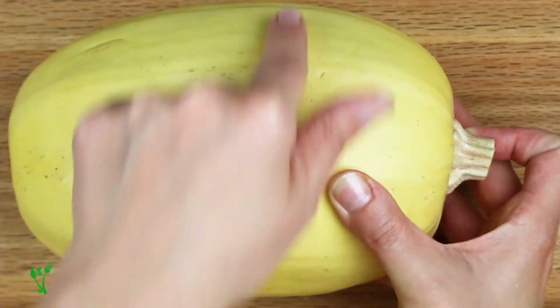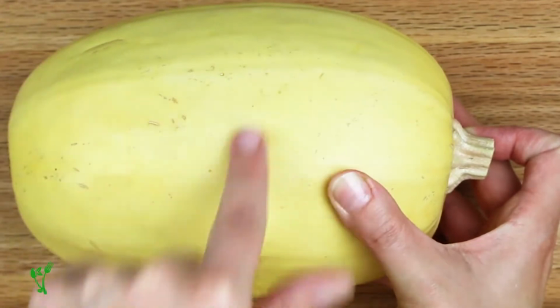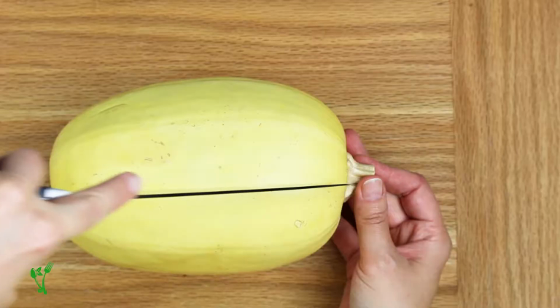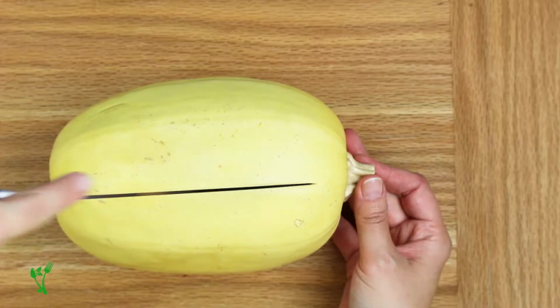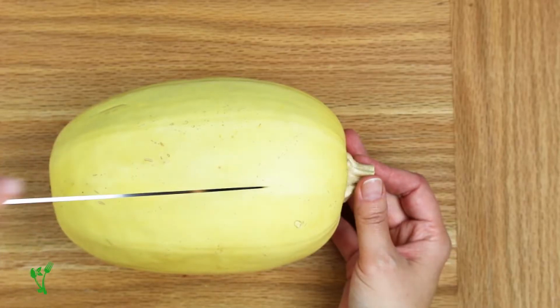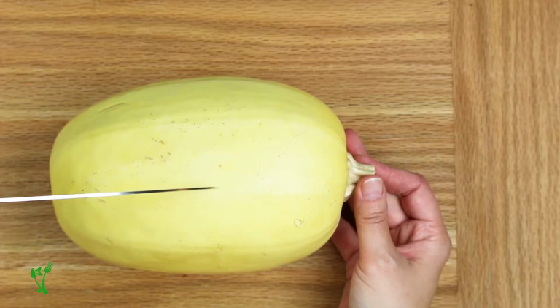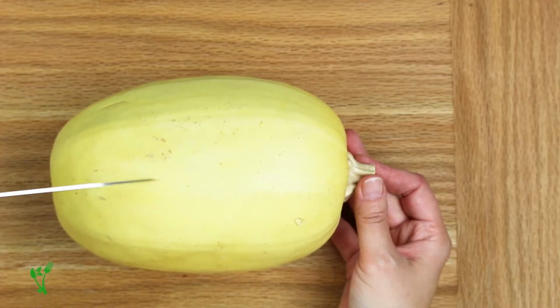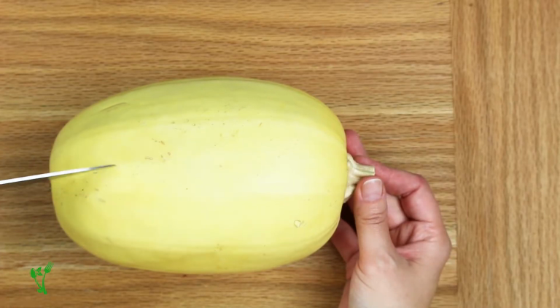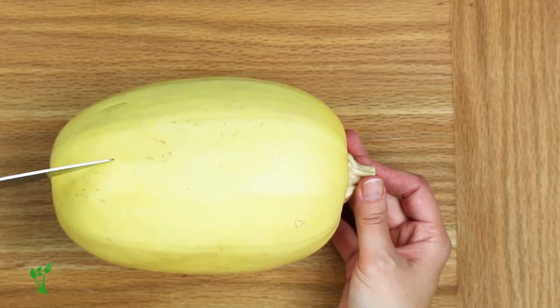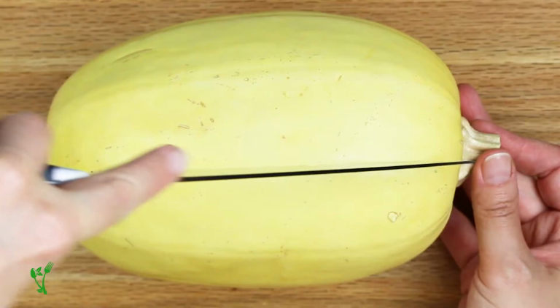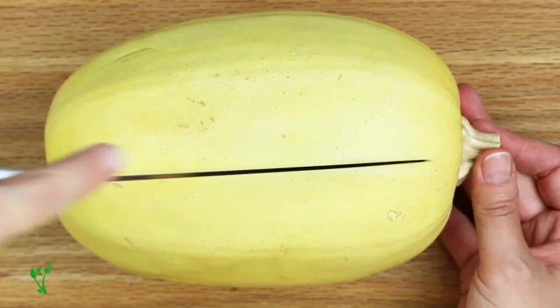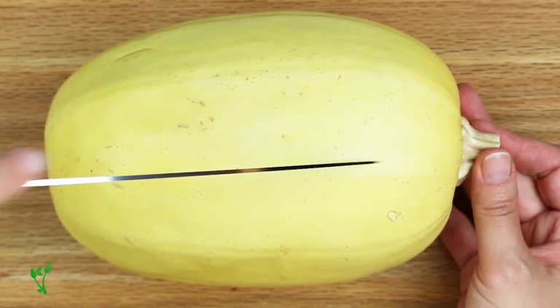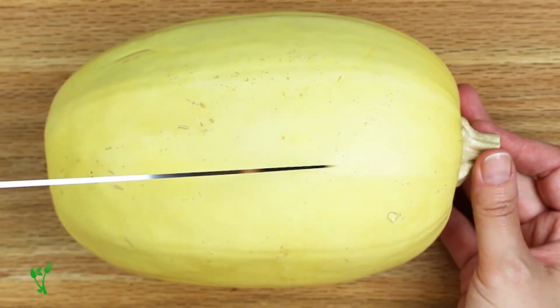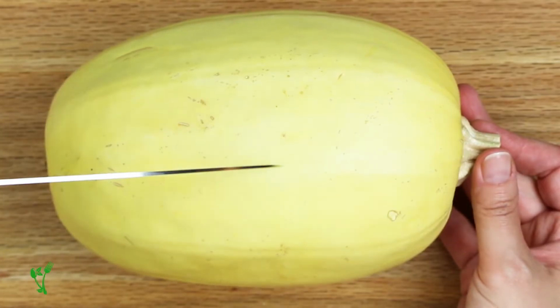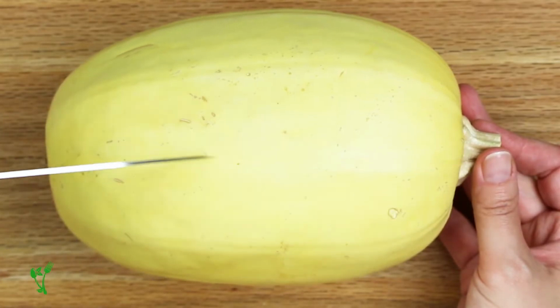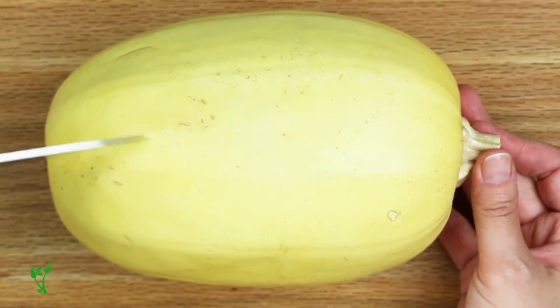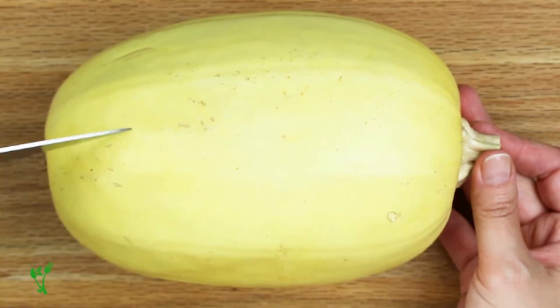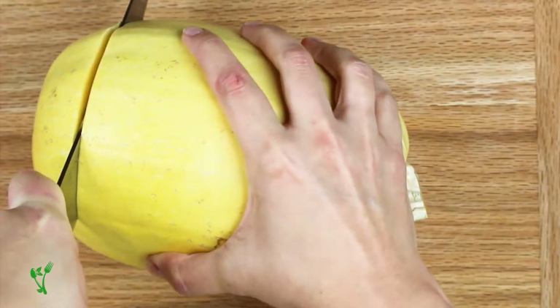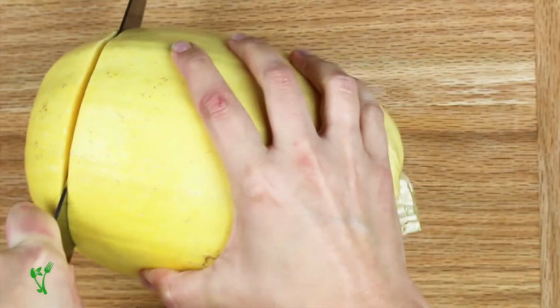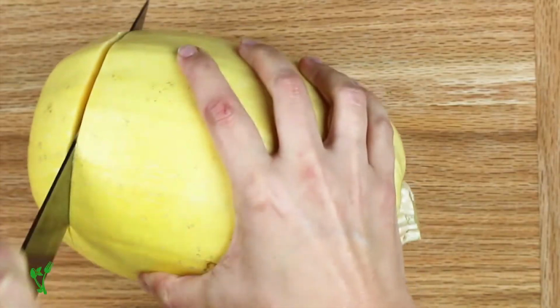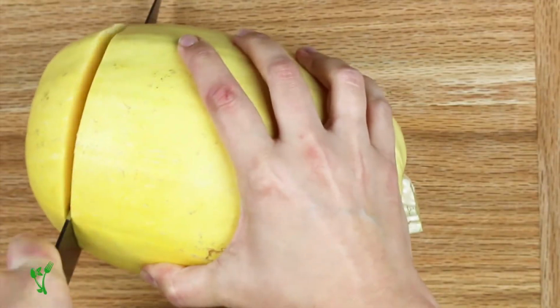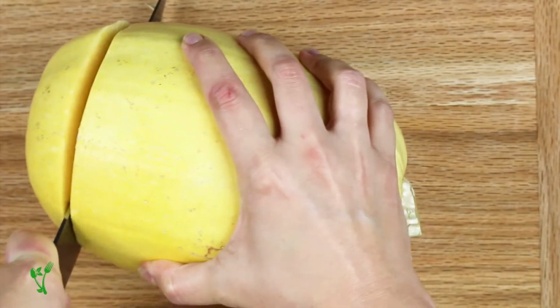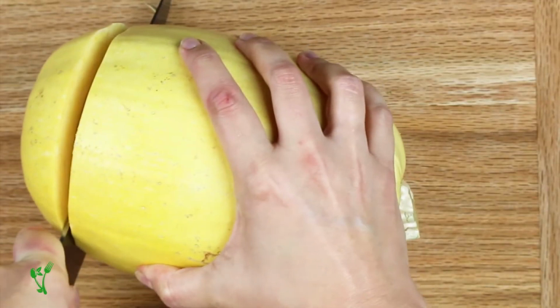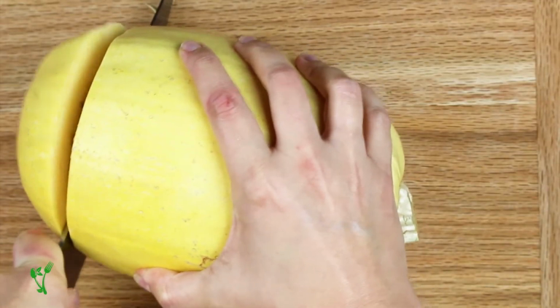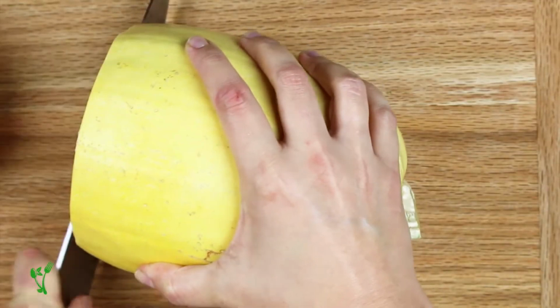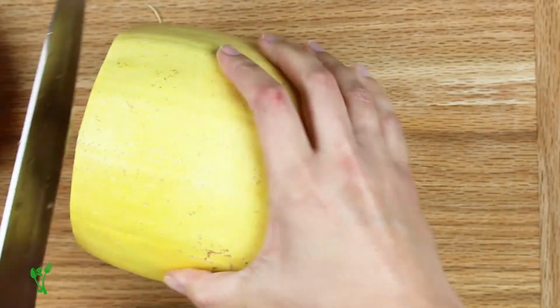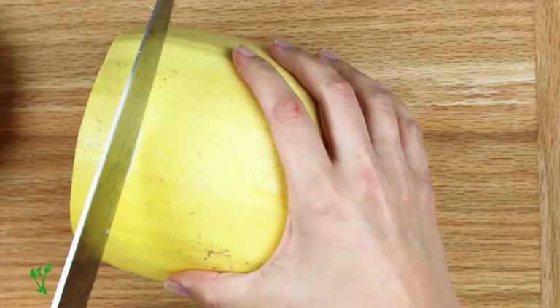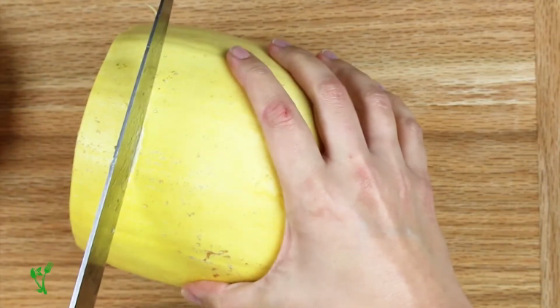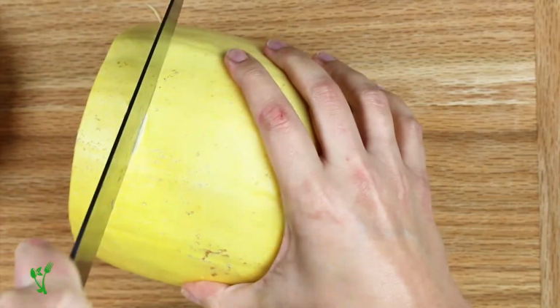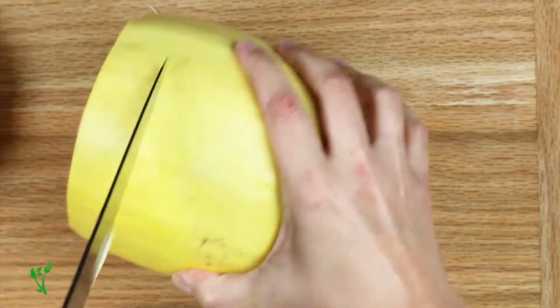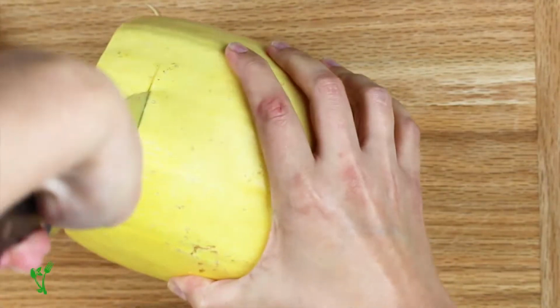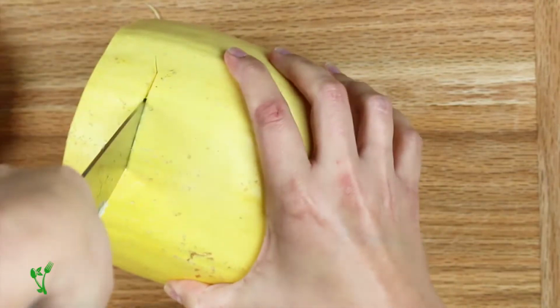So every time you cut in half at the stem lengthwise, you're literally cutting the strands in half. We don't want that. Instead, we need to make the cuts crosswise.